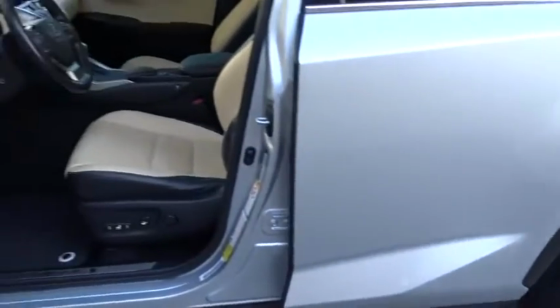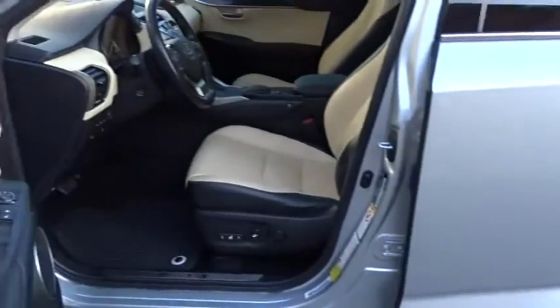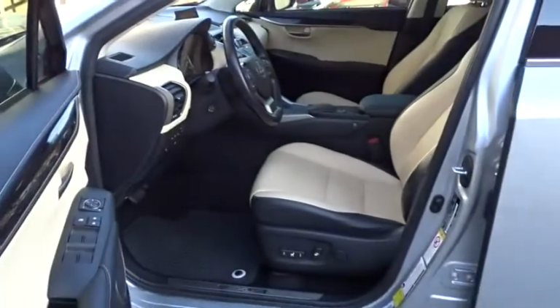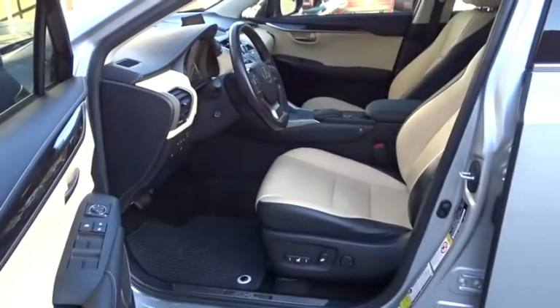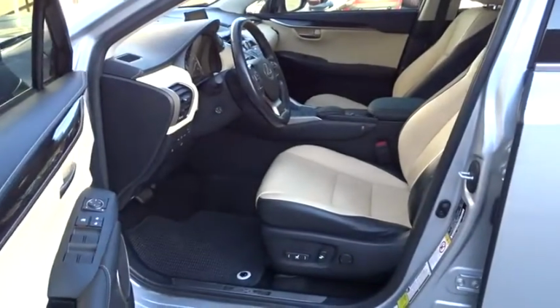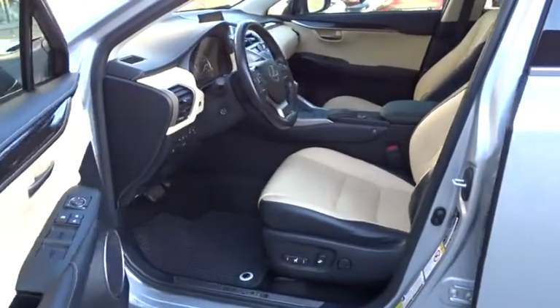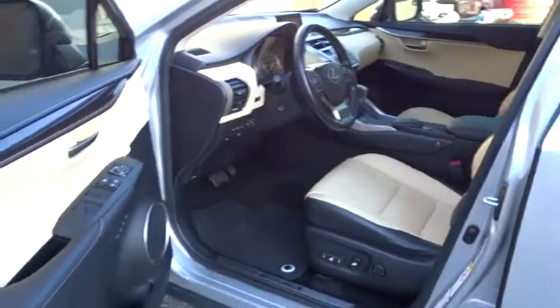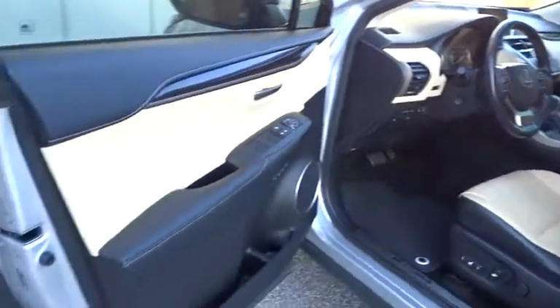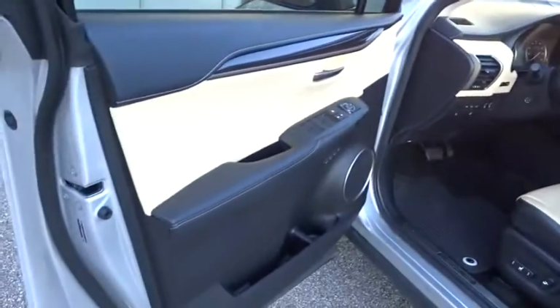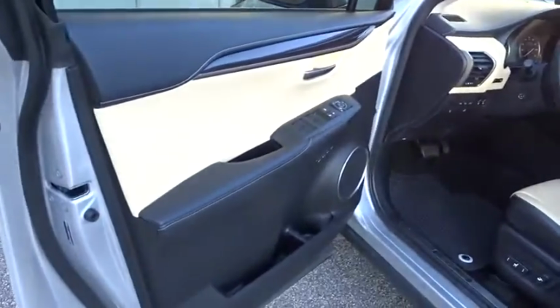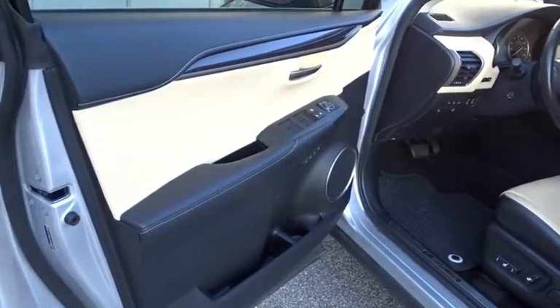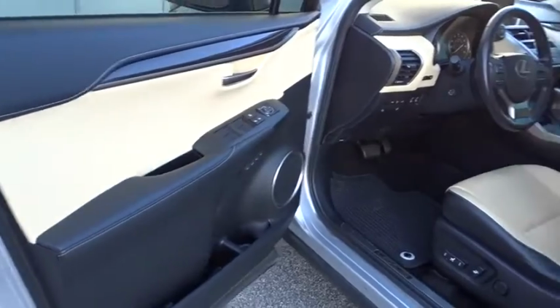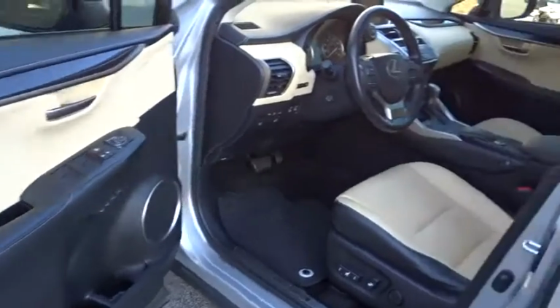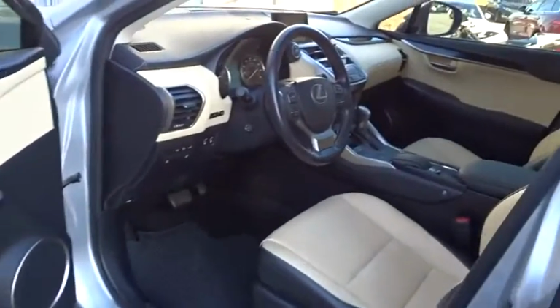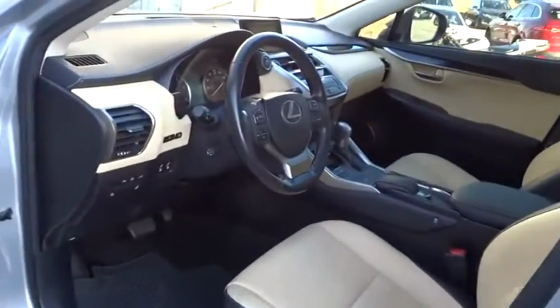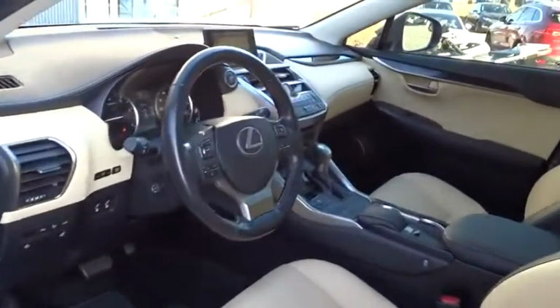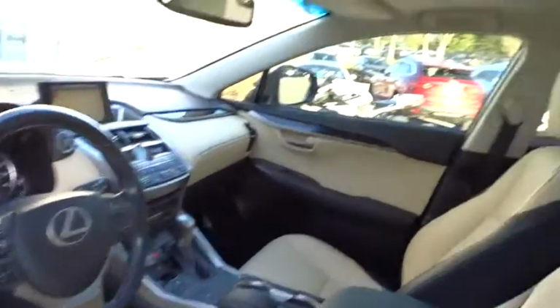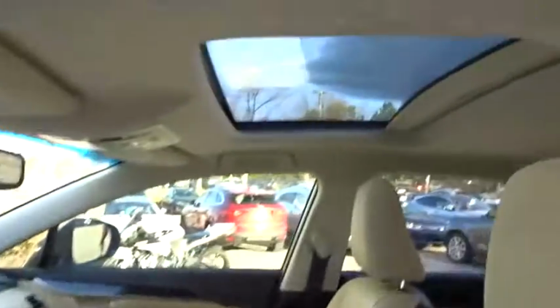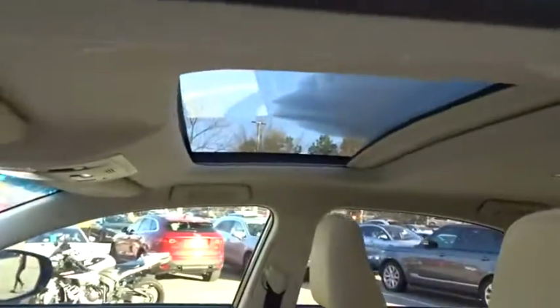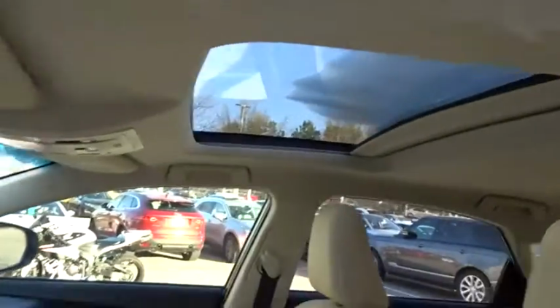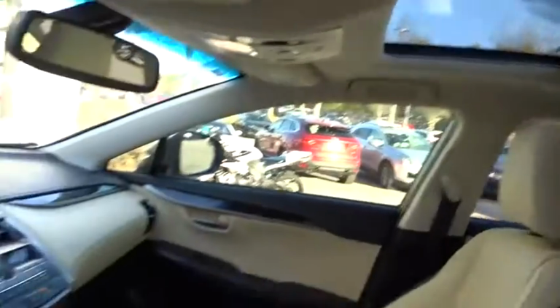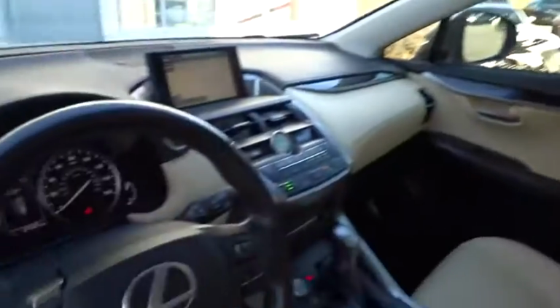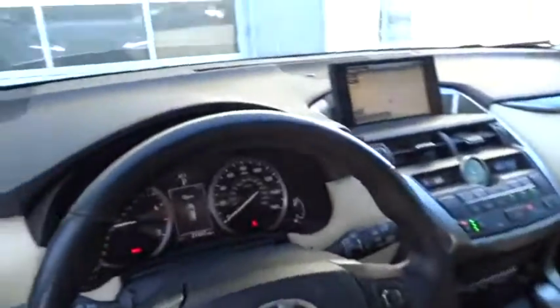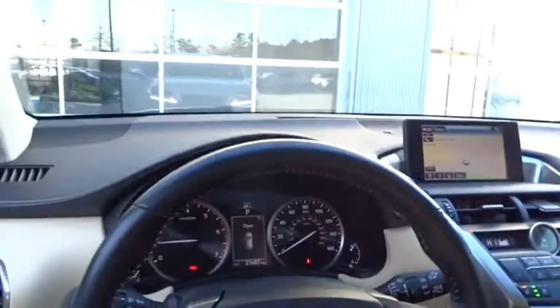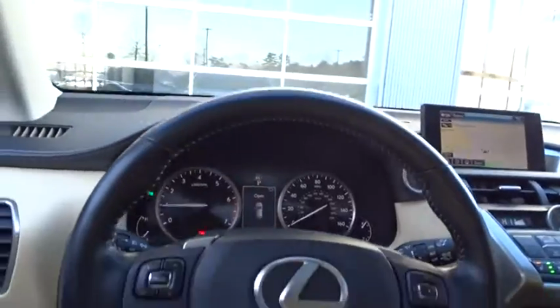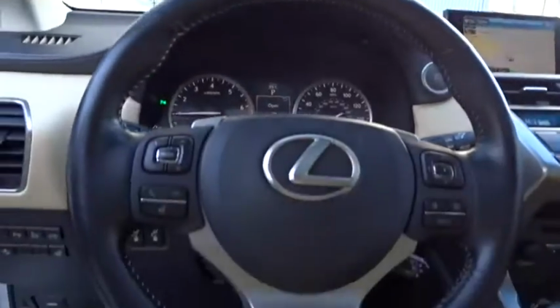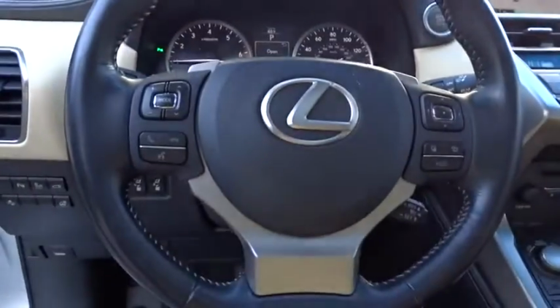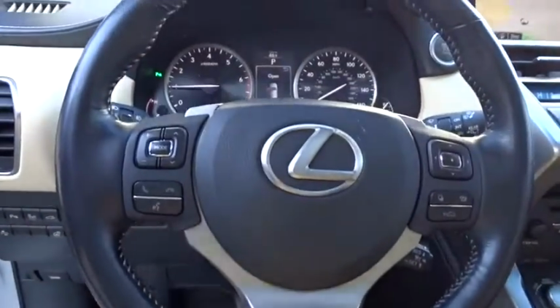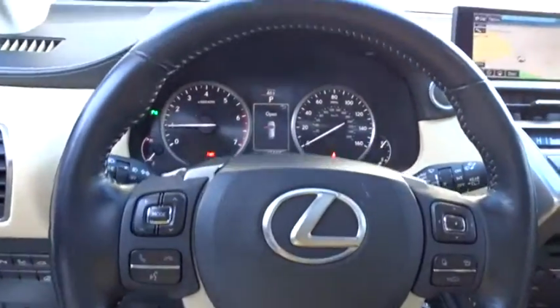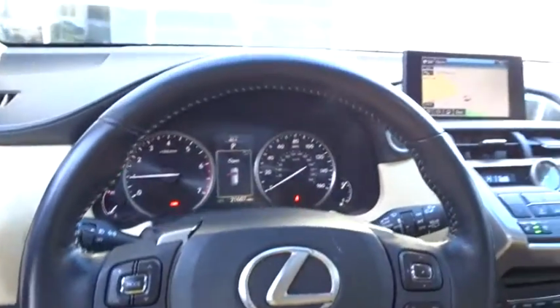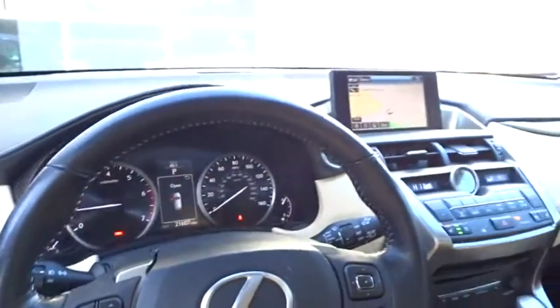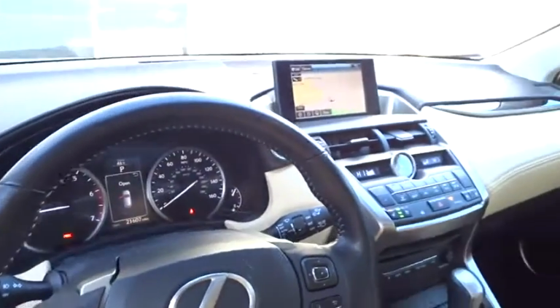Bluetooth, dual airbags, leather wrapped steering wheel, power steering, adjustable steering wheel, keyless start, four-wheel disc brakes, aluminum wheels, auto dimming rear view mirror, floor mat, cruise control.